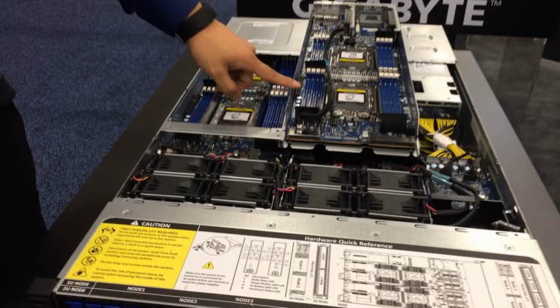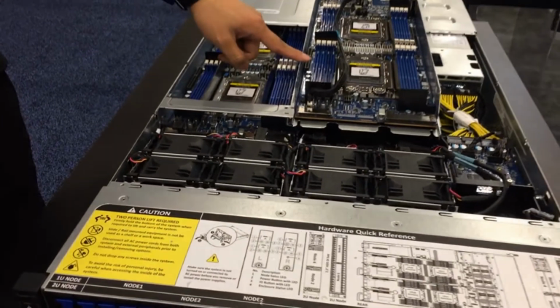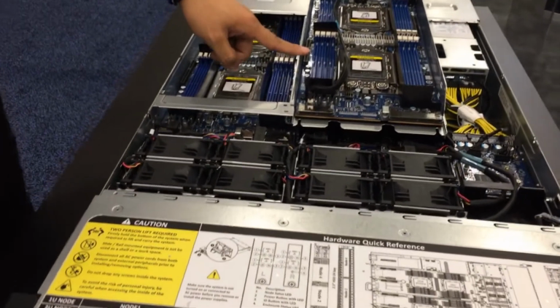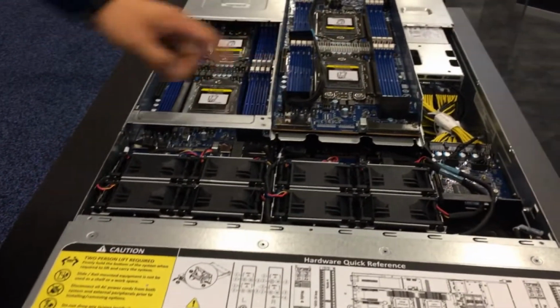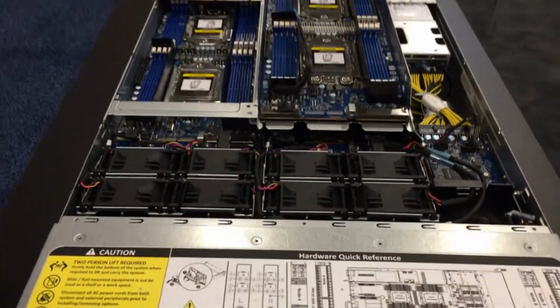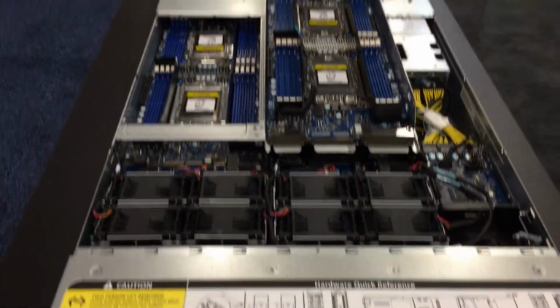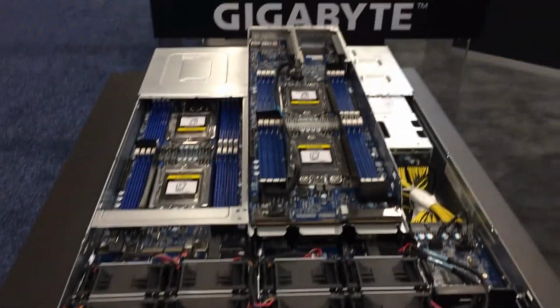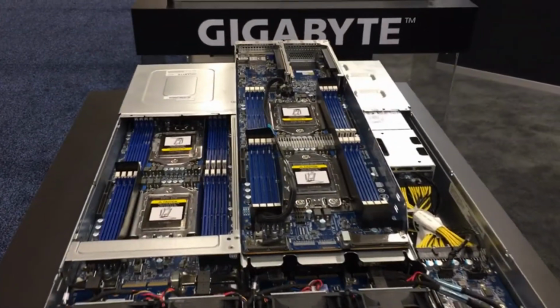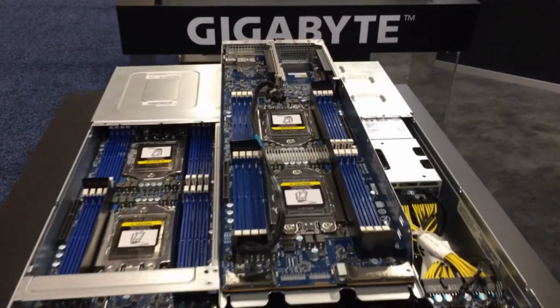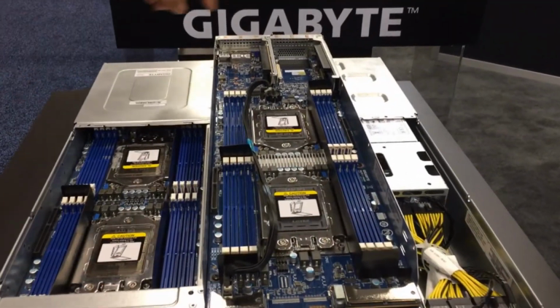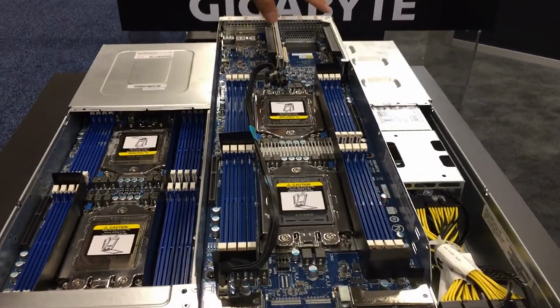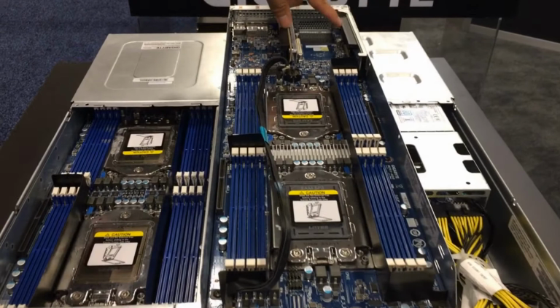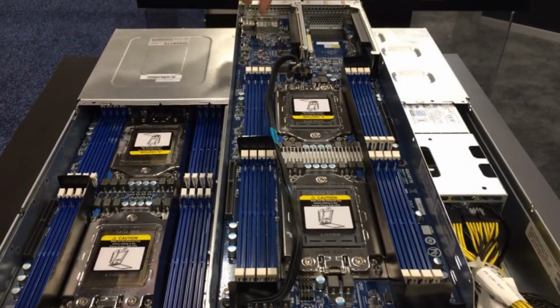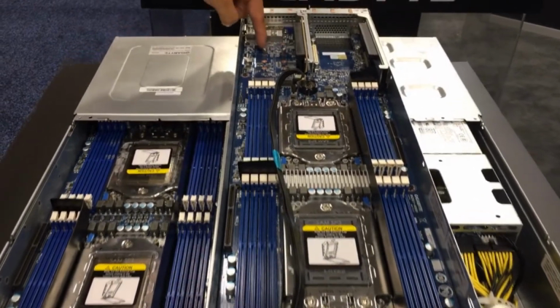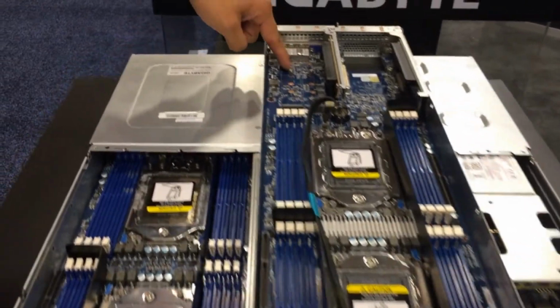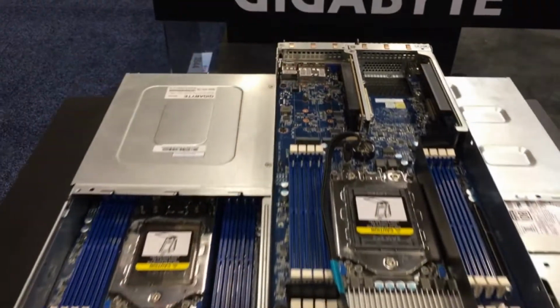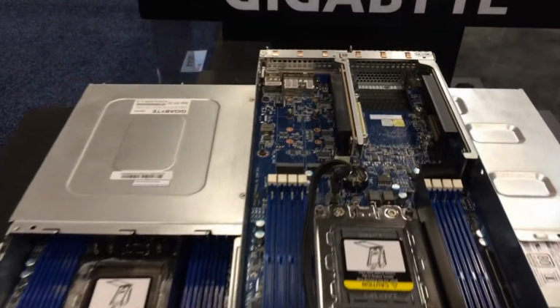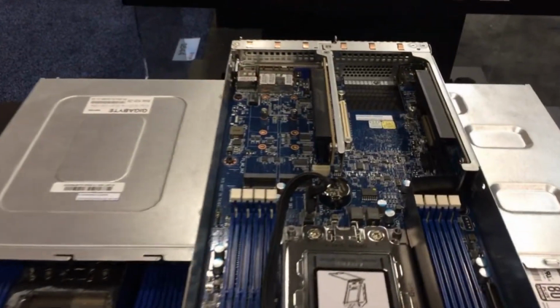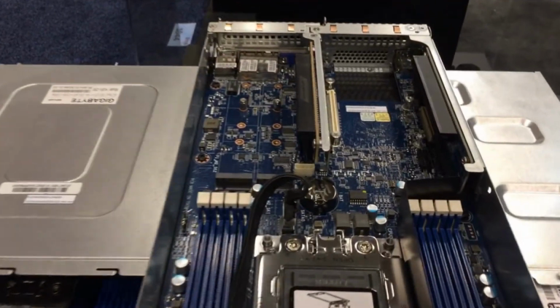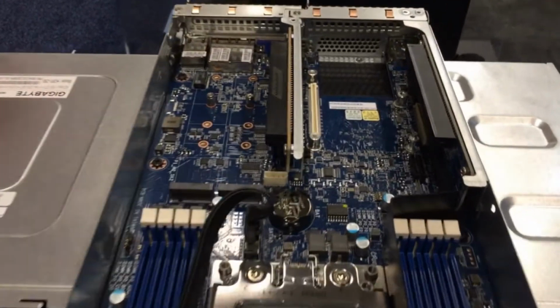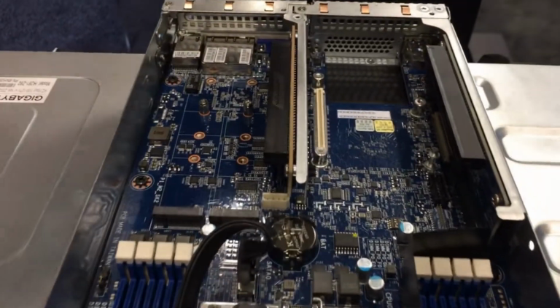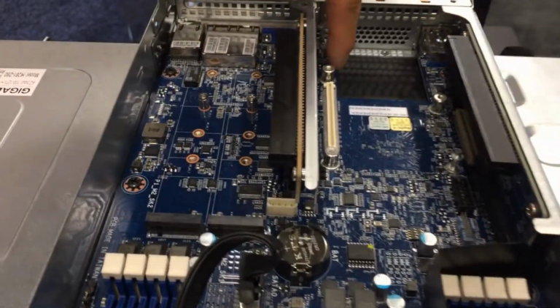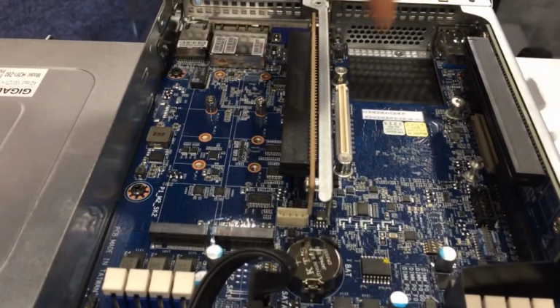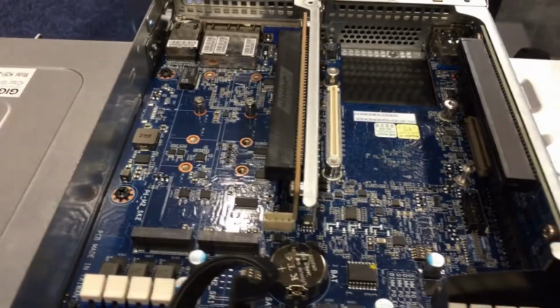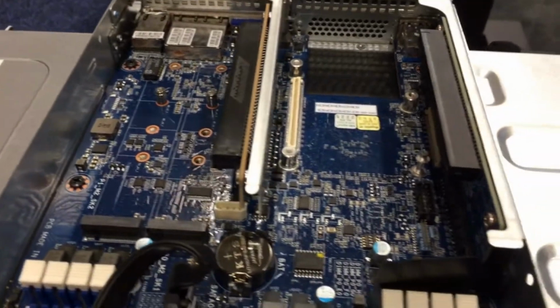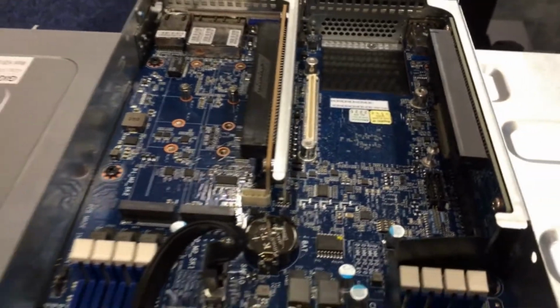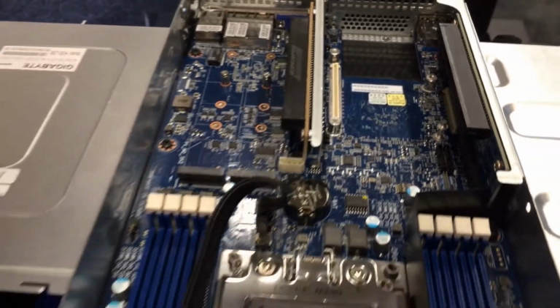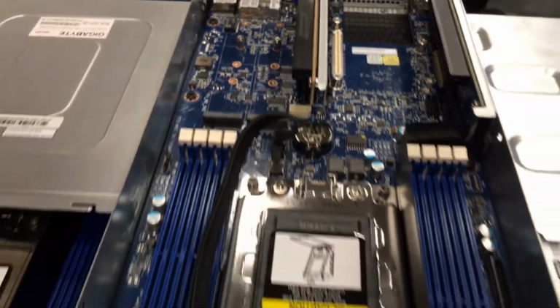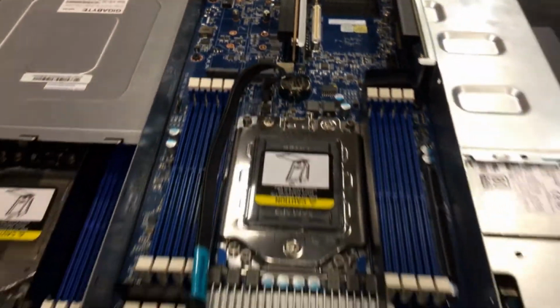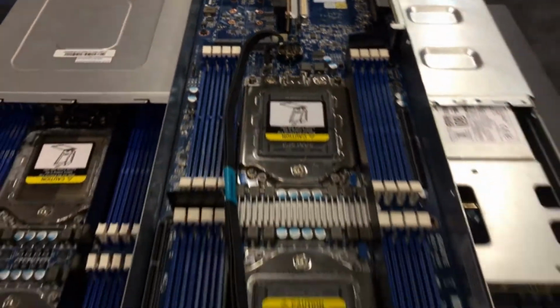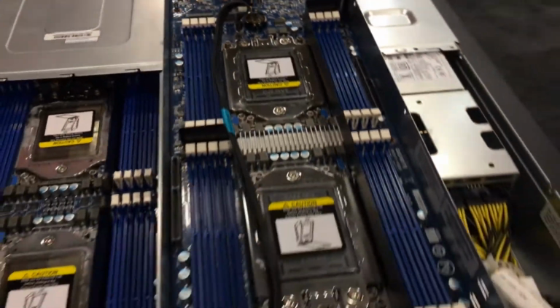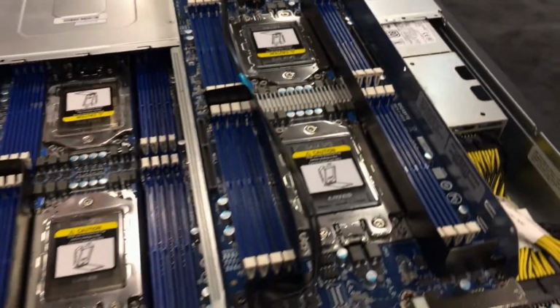Each node has up to 16 DIMM slots with 2 additional PCIe slots and 2 M.2 slots in the rear, along with a Type 1 OCP. So that's up to 3 expansion slots per node, 12 per system.